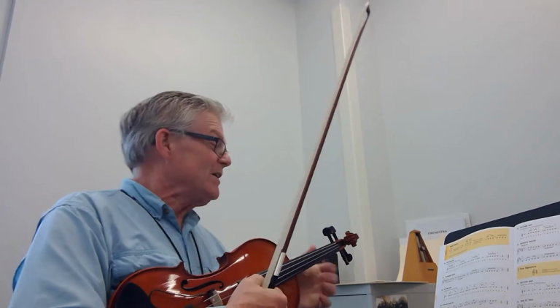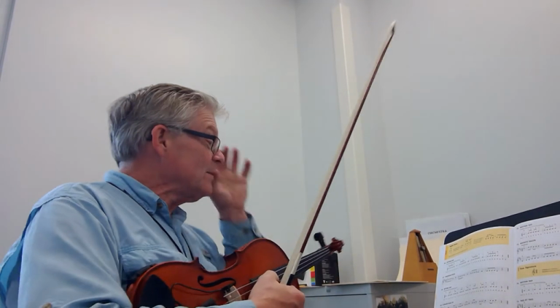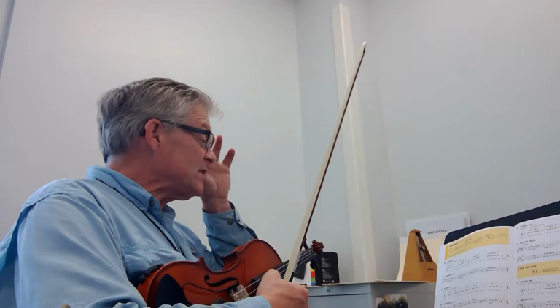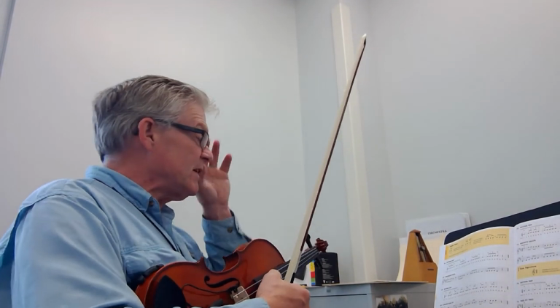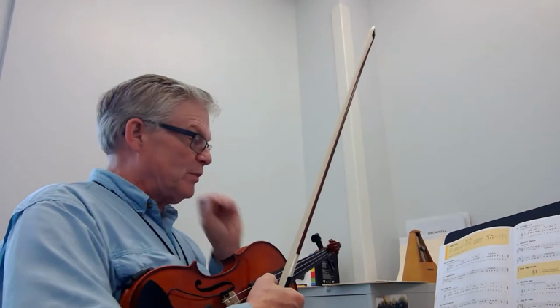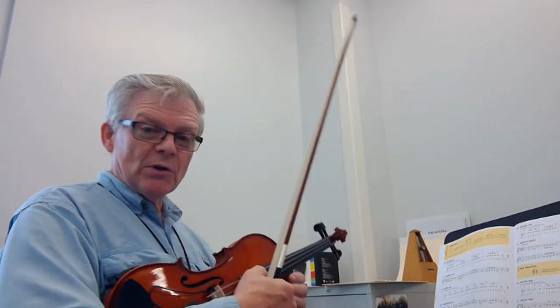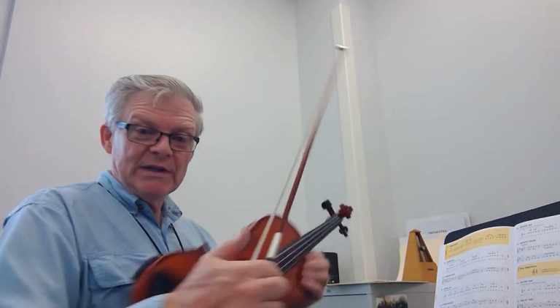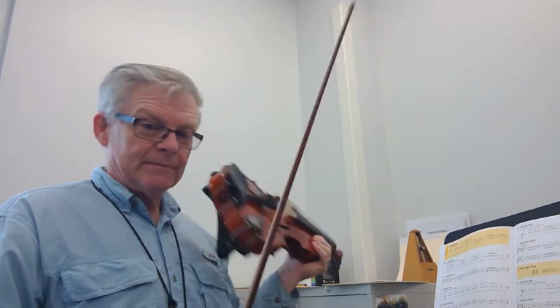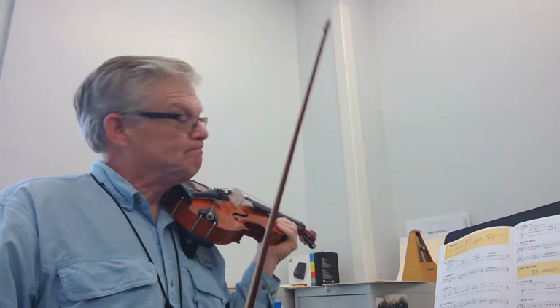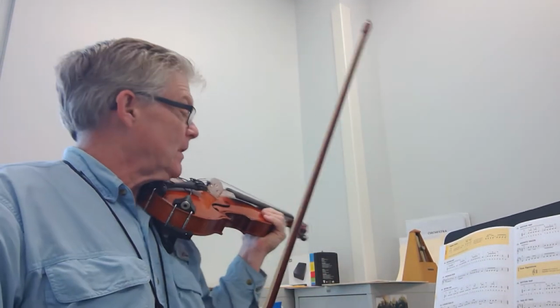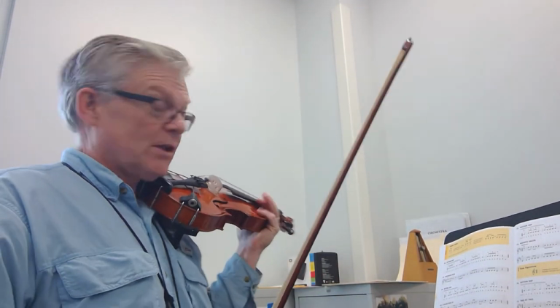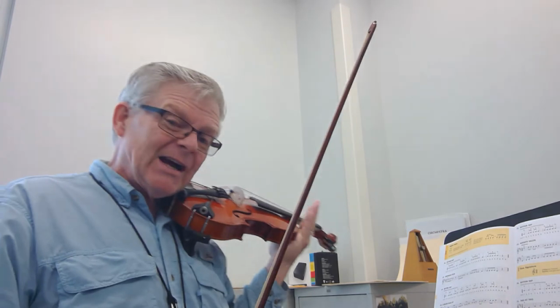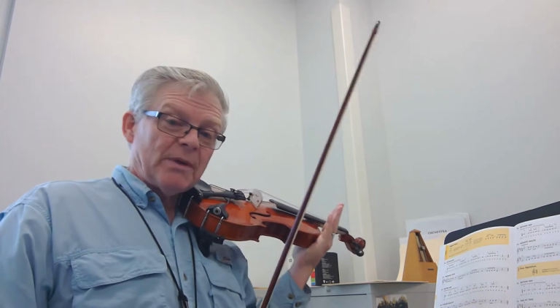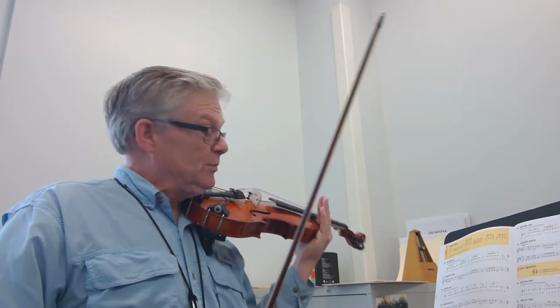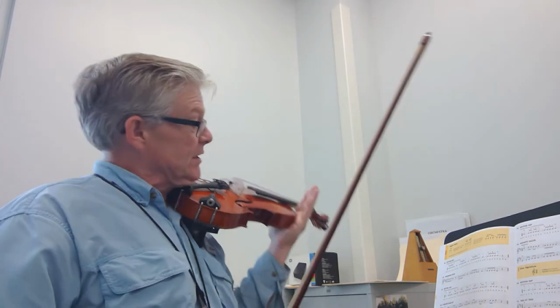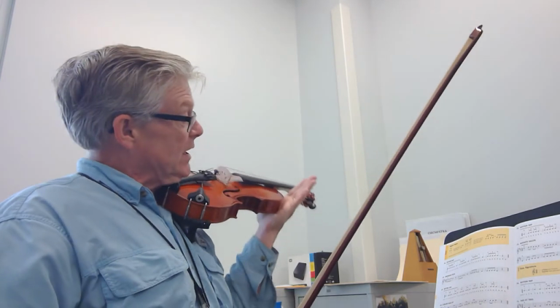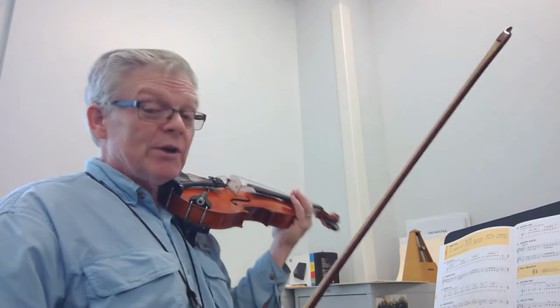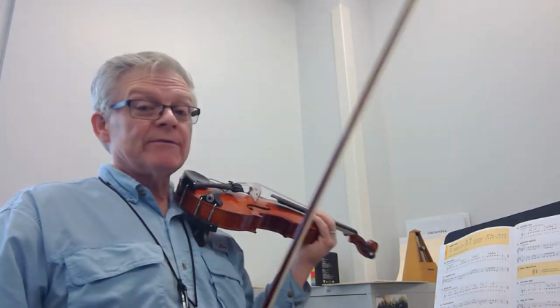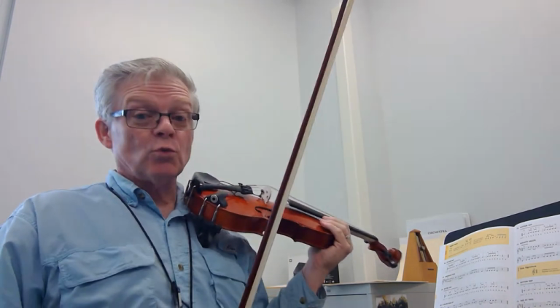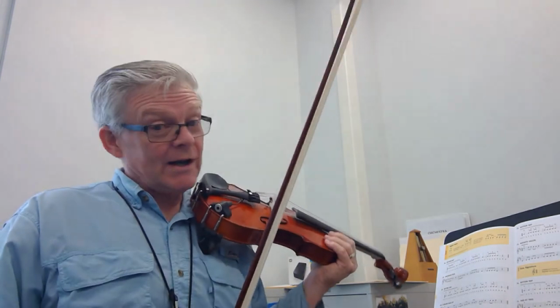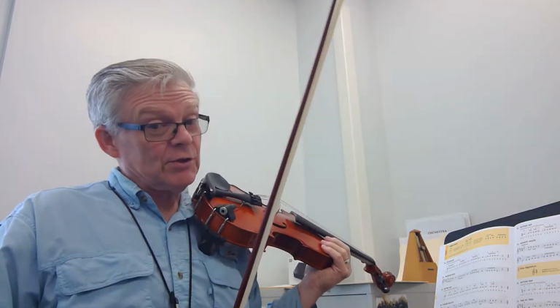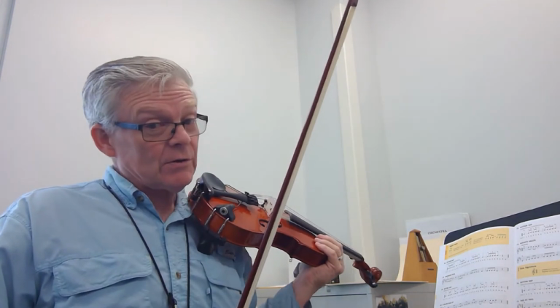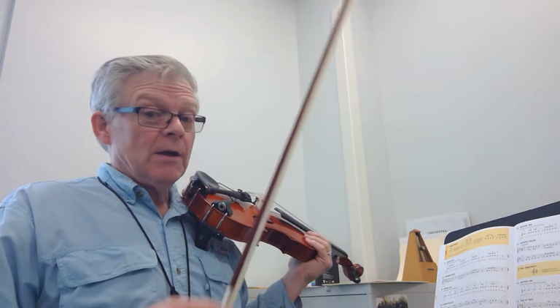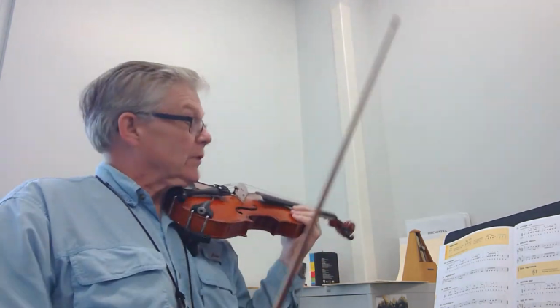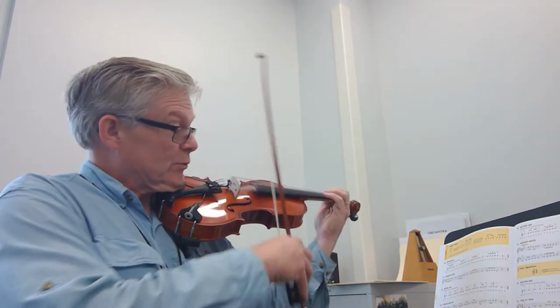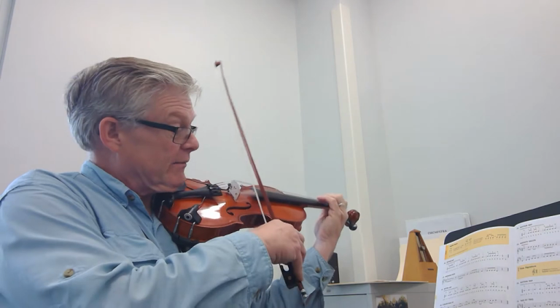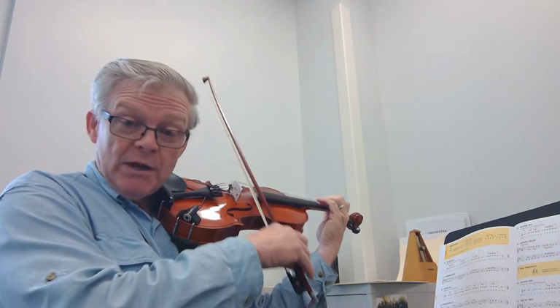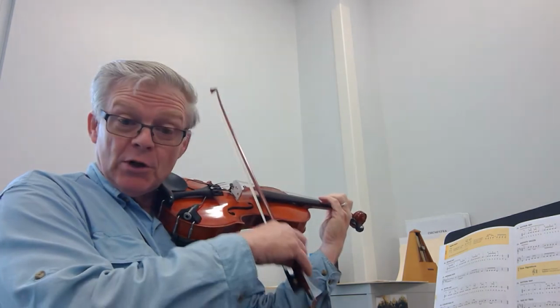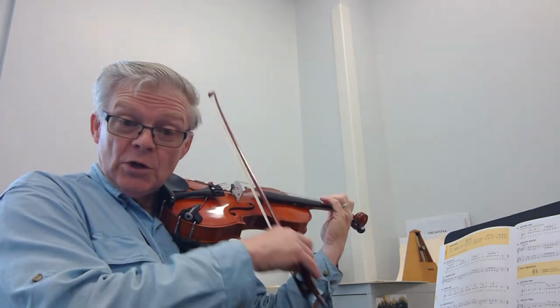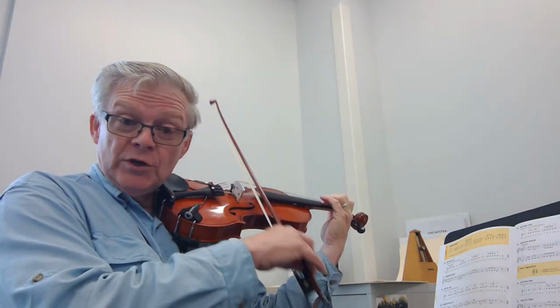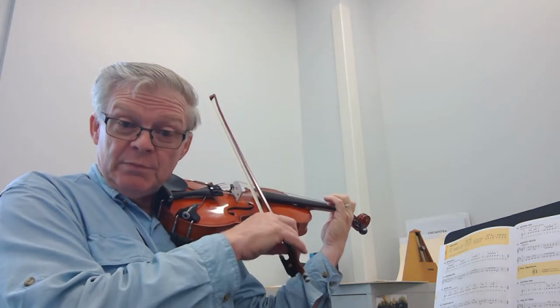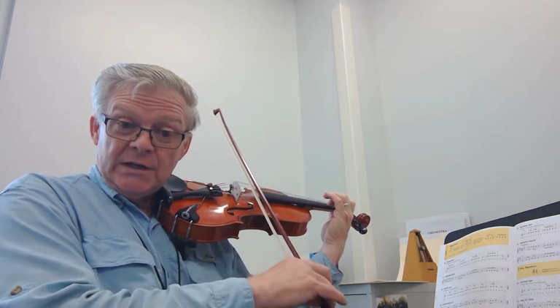This is number 67, Pepperoni Pizza. Now the title, Pepperoni Pizza, and the rhythm of the first word actually go together. So we have Pepperoni Pizza.